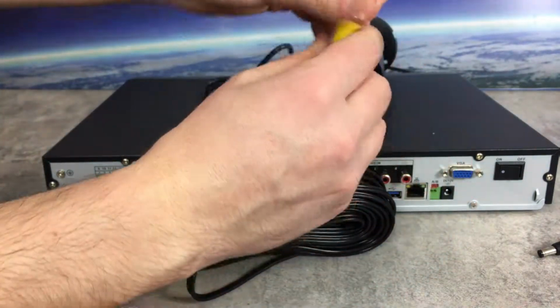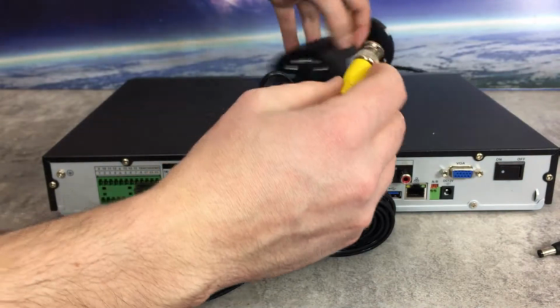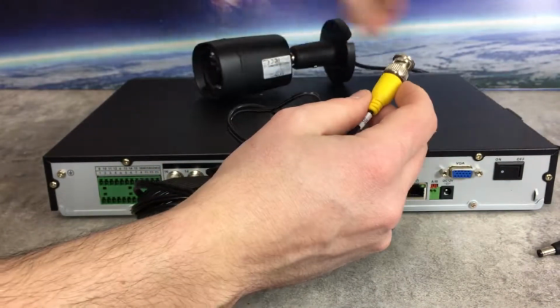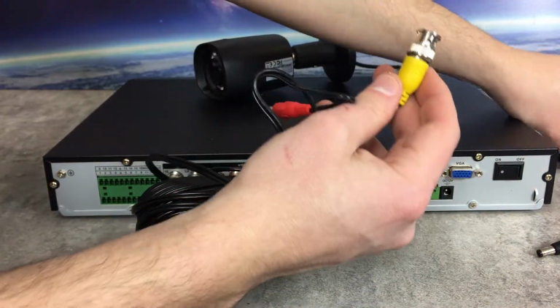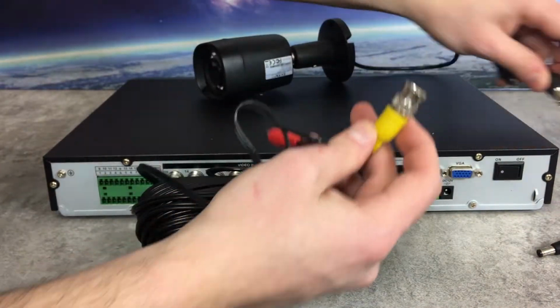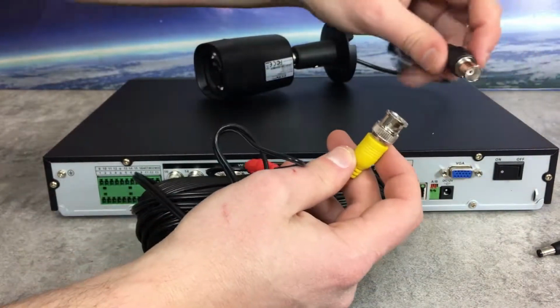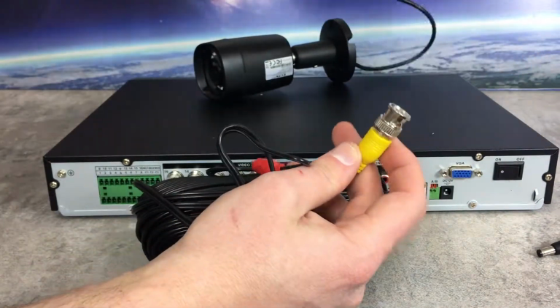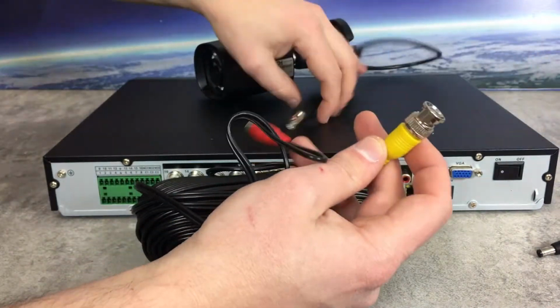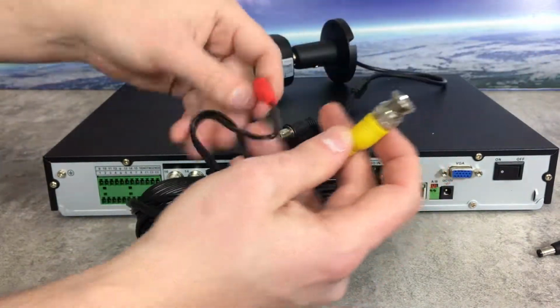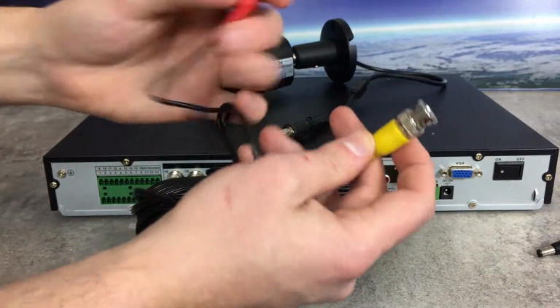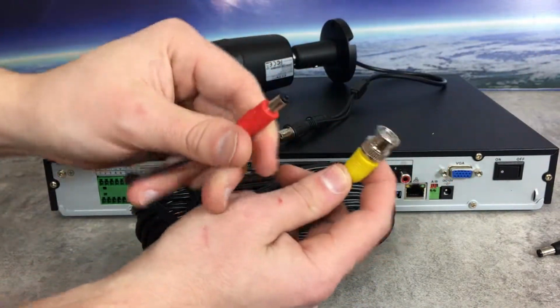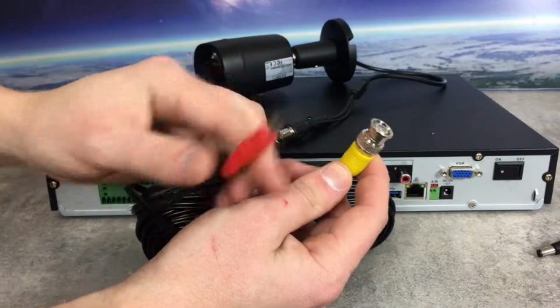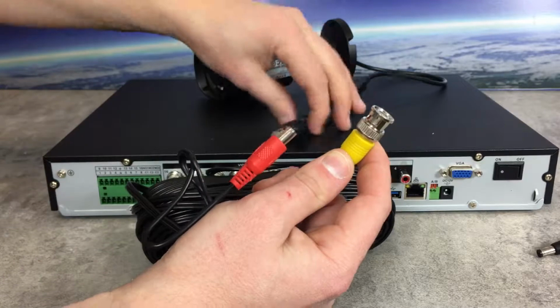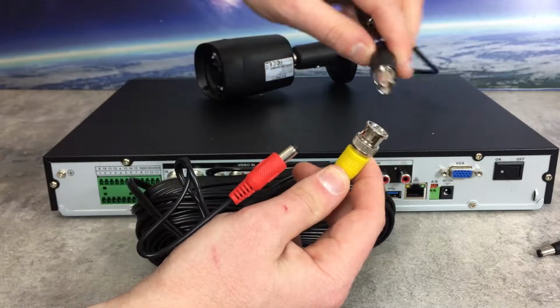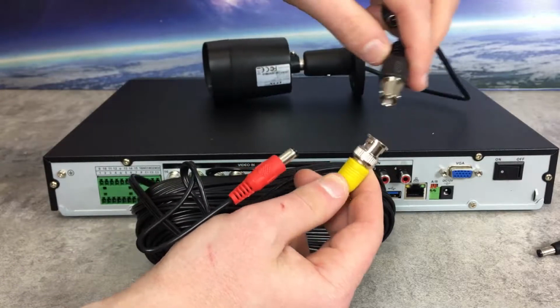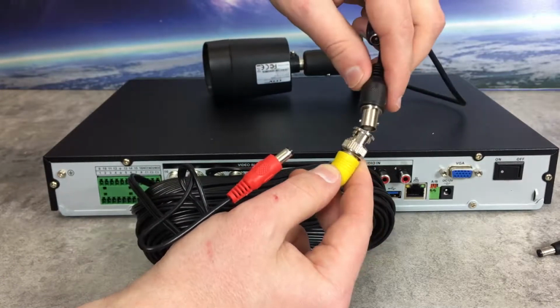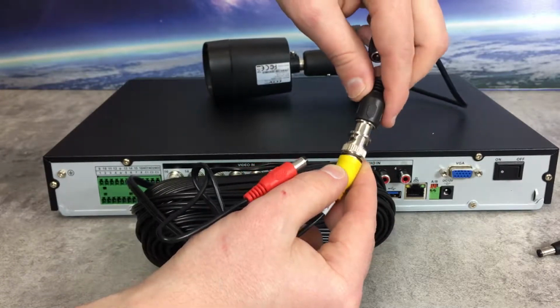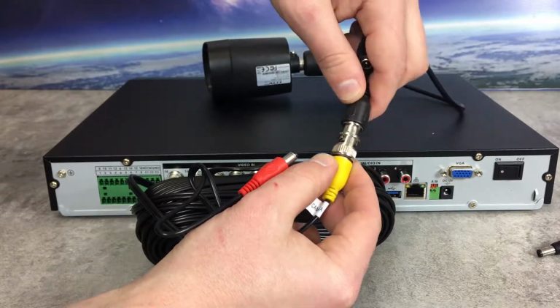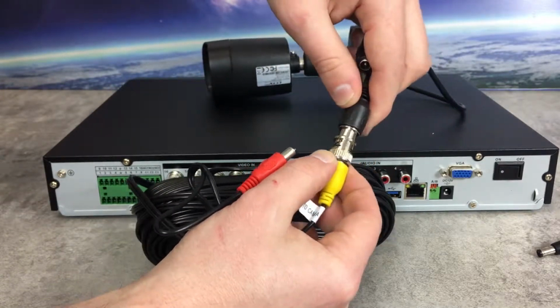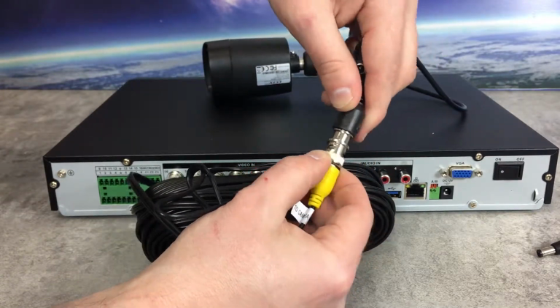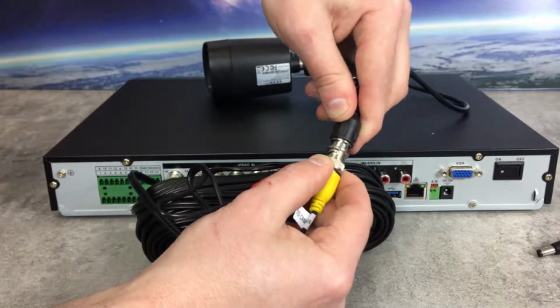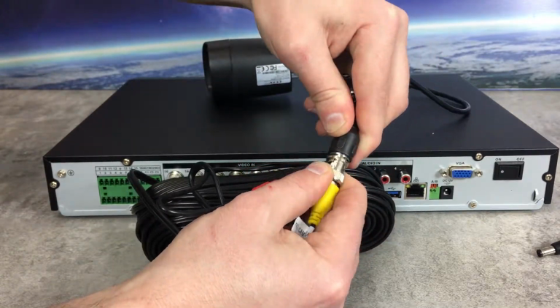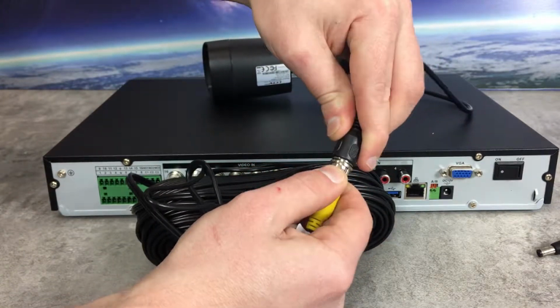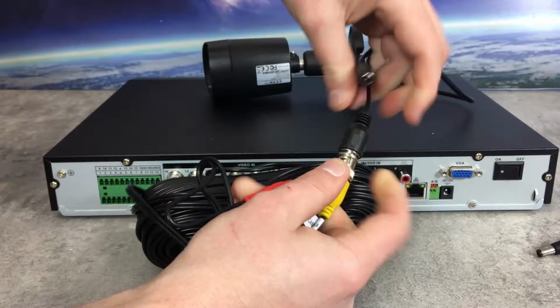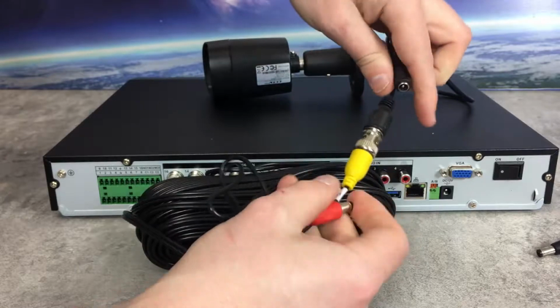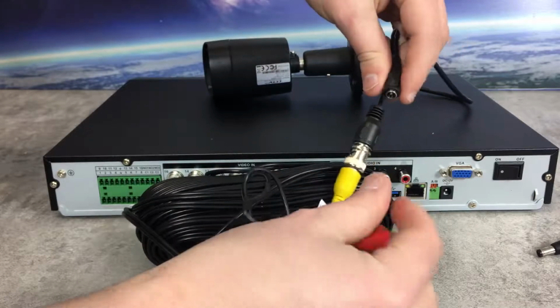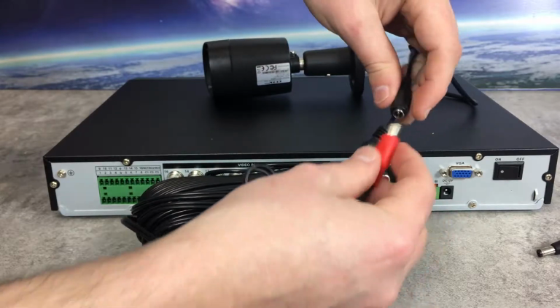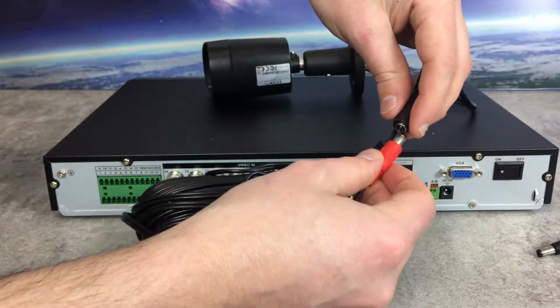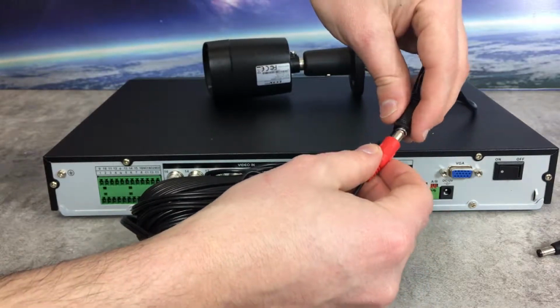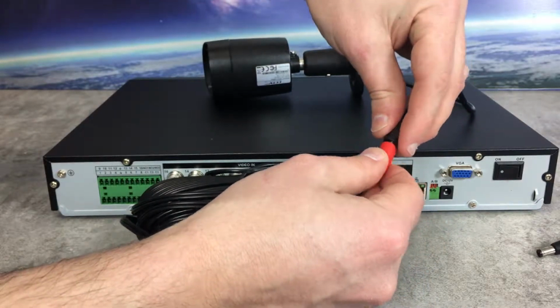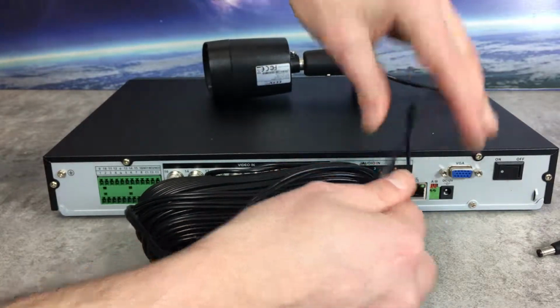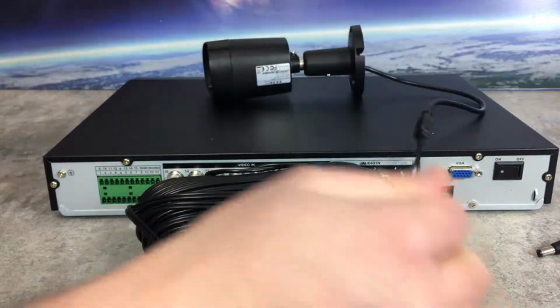This end goes to the camera. Make the connection at the BNC by twisting it on, then plug the DC connector into the camera.